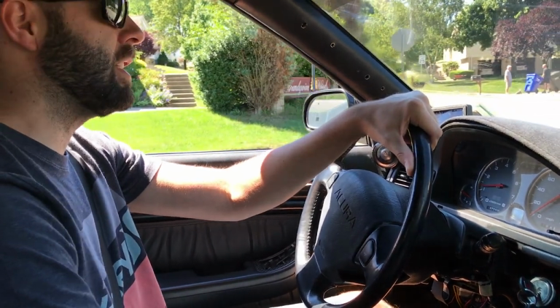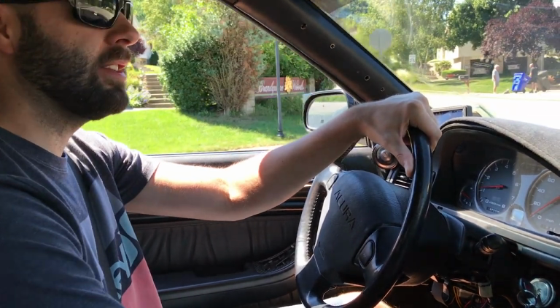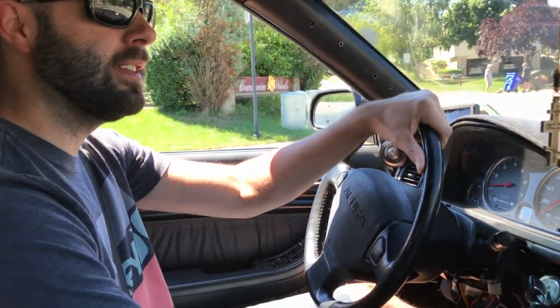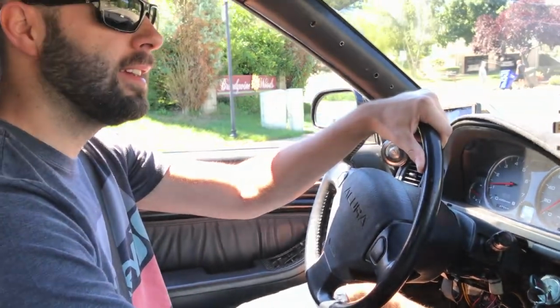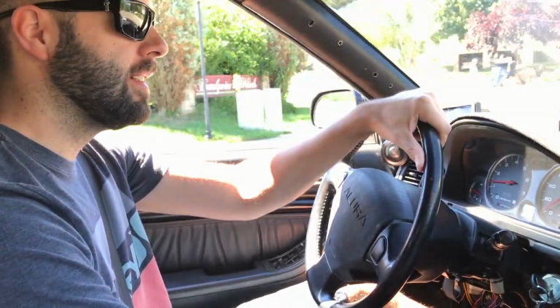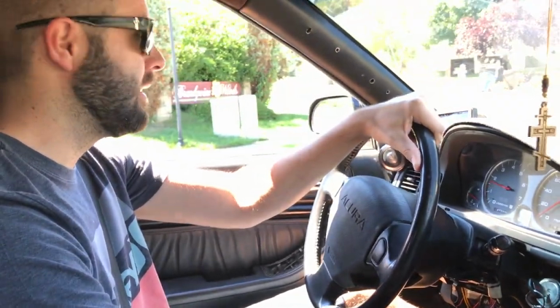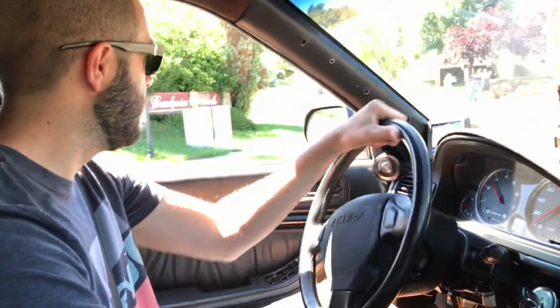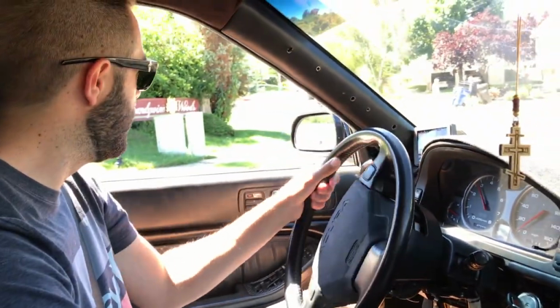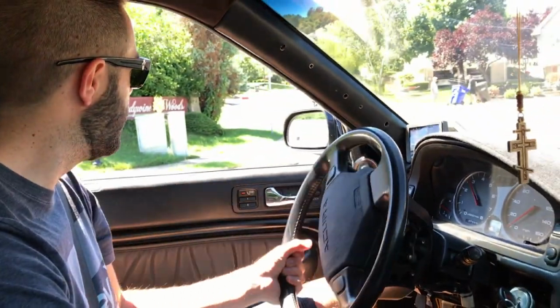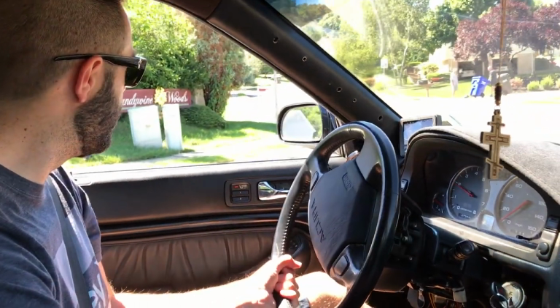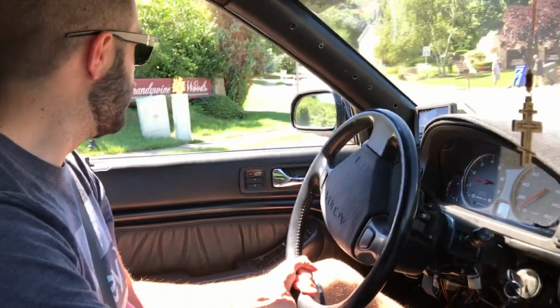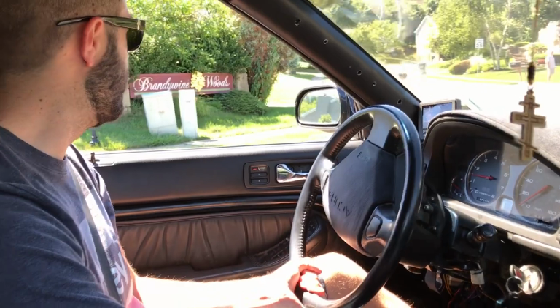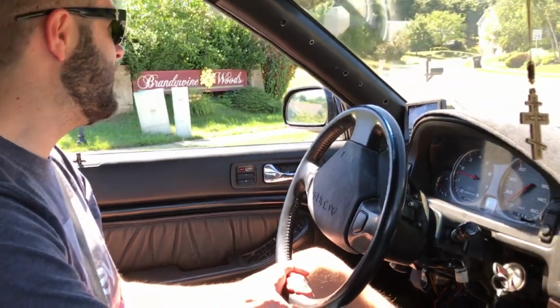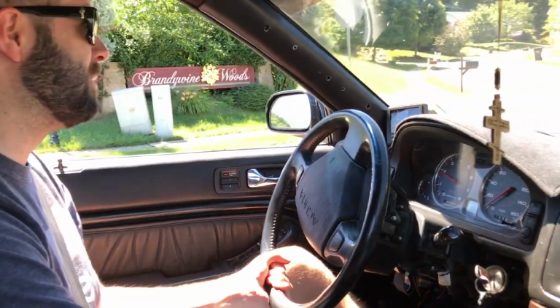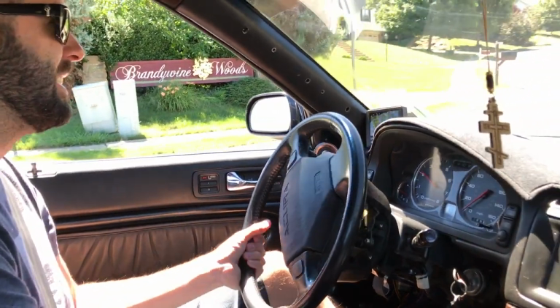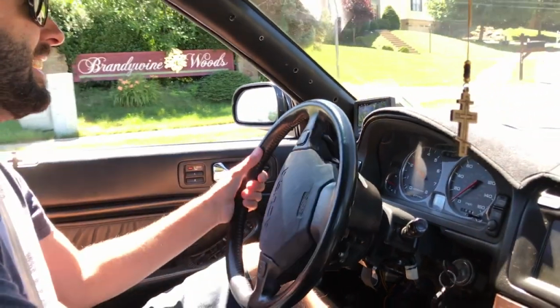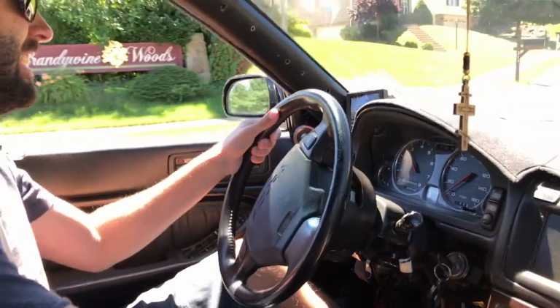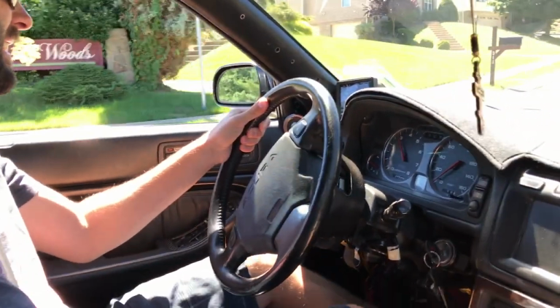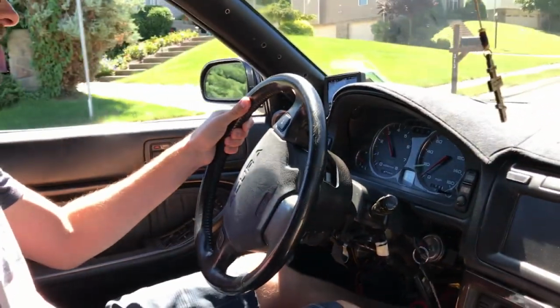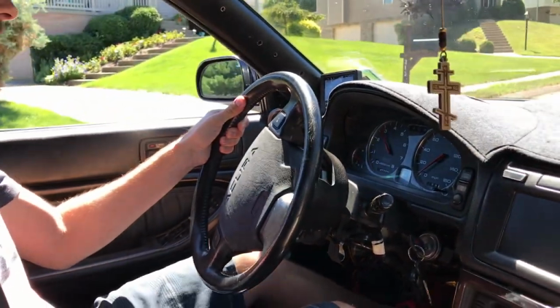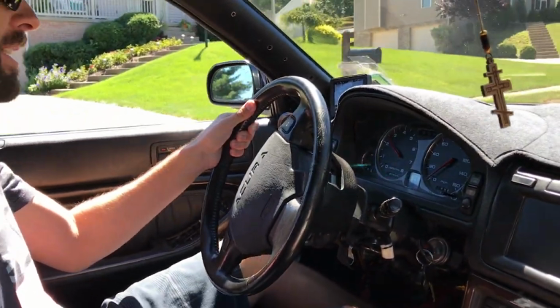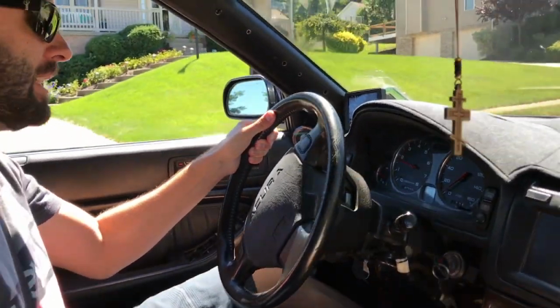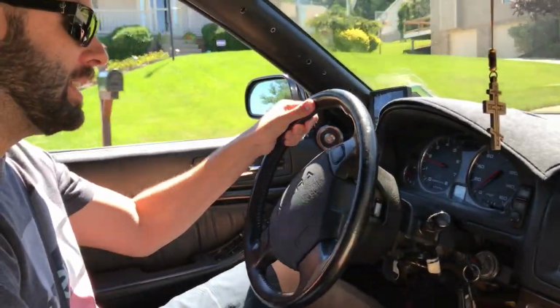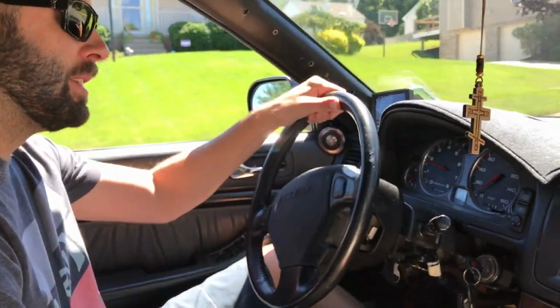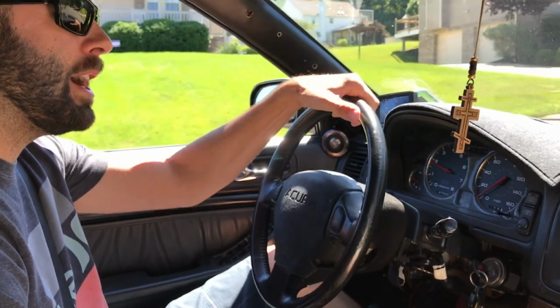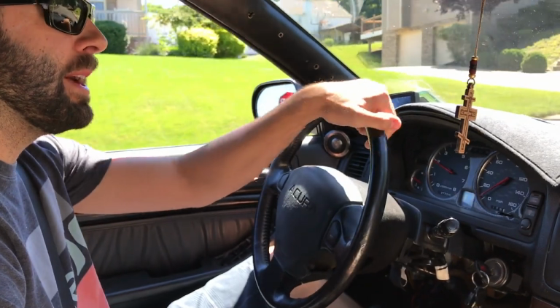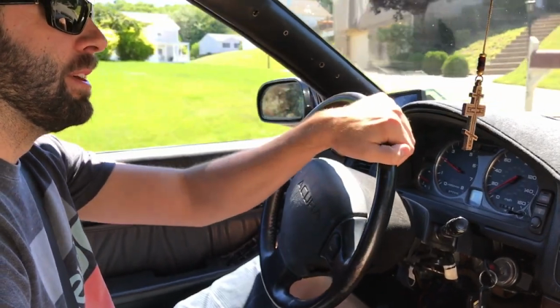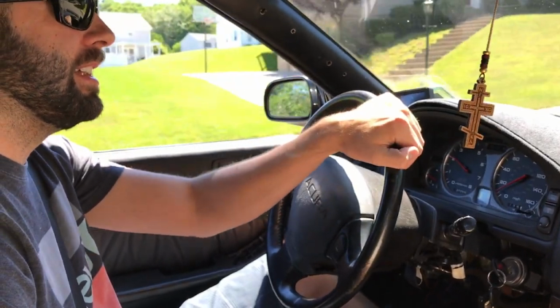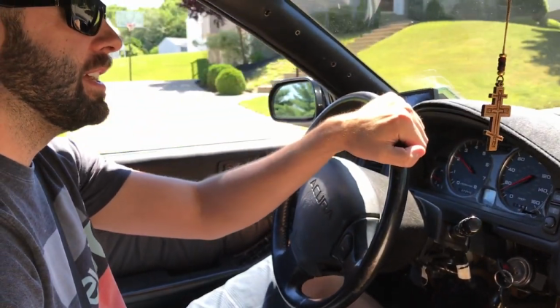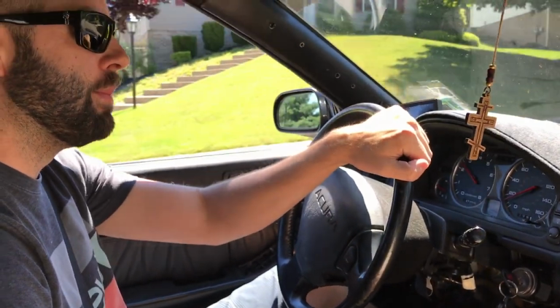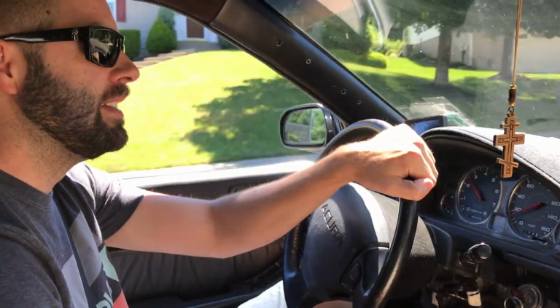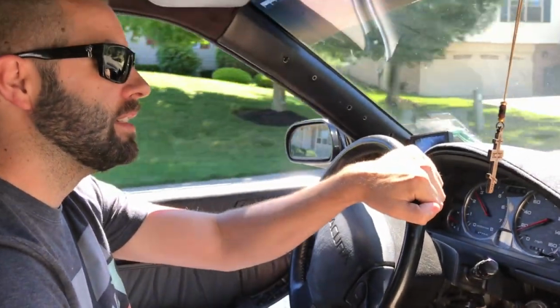I'm going to try this clutch again. I'm getting a little better. You're right though — it's really the top of the pedal where it gets all the bite.